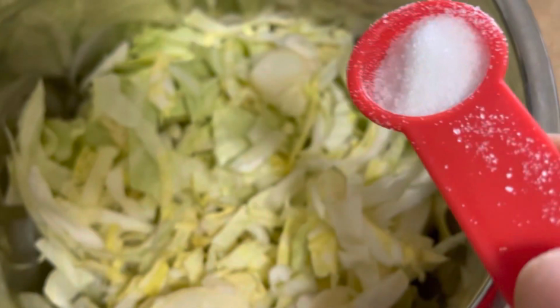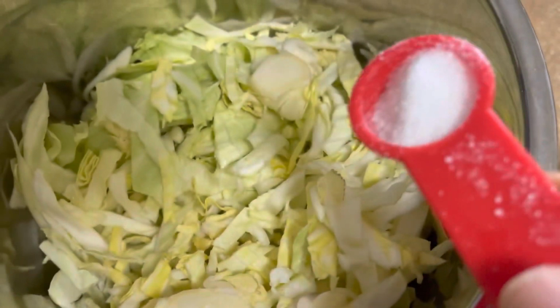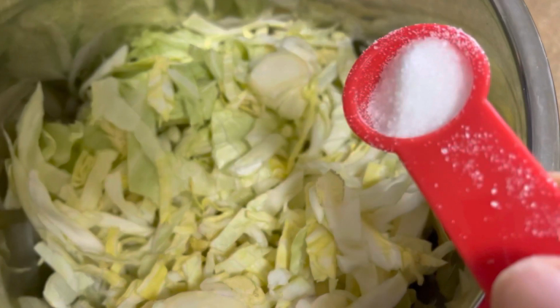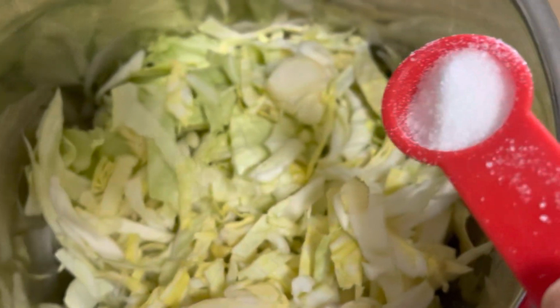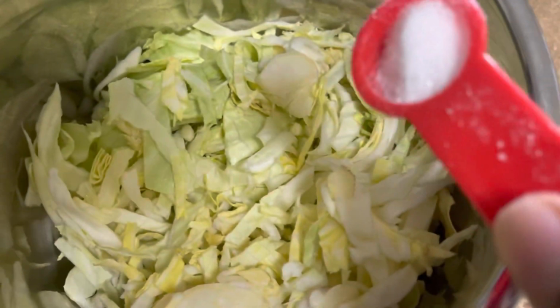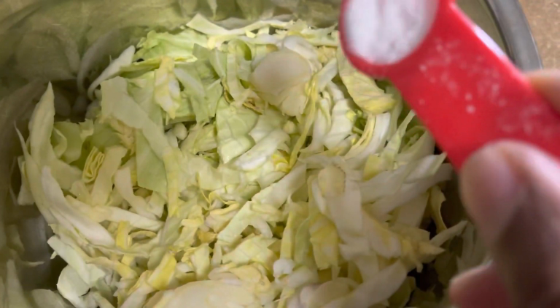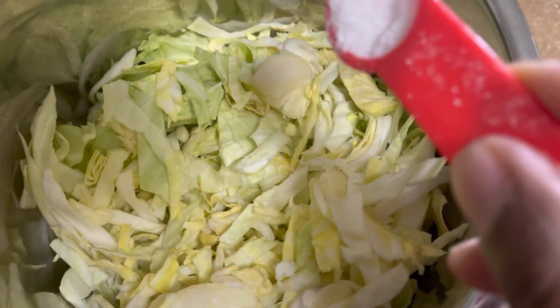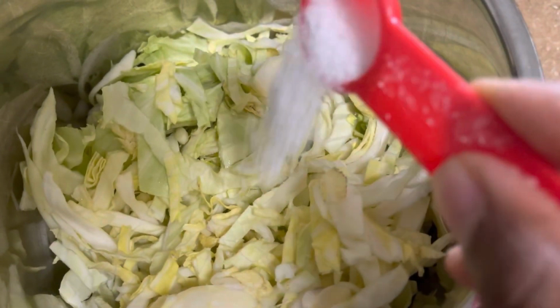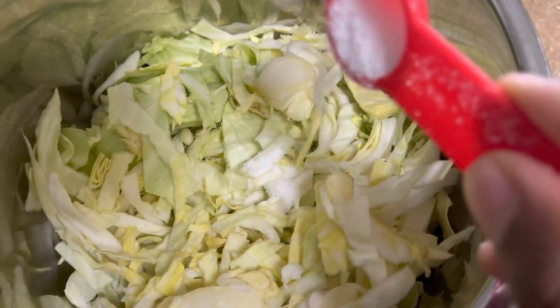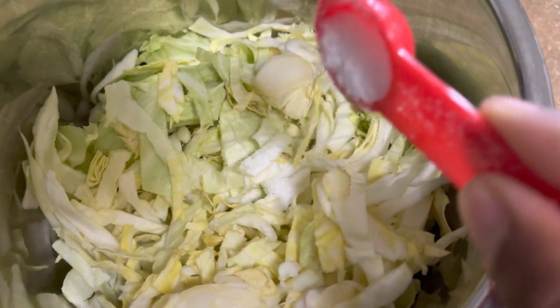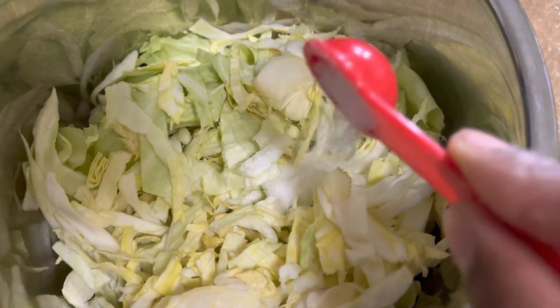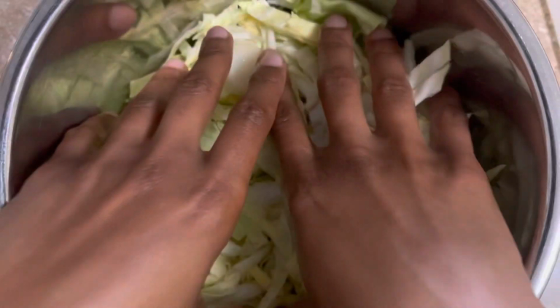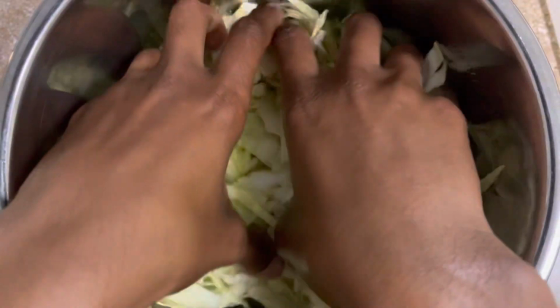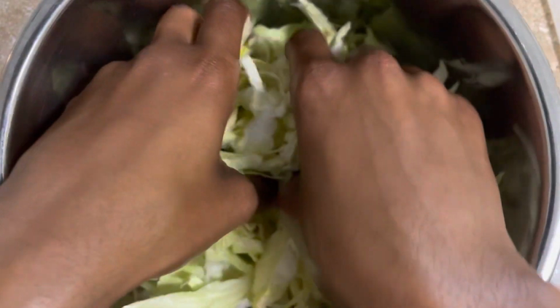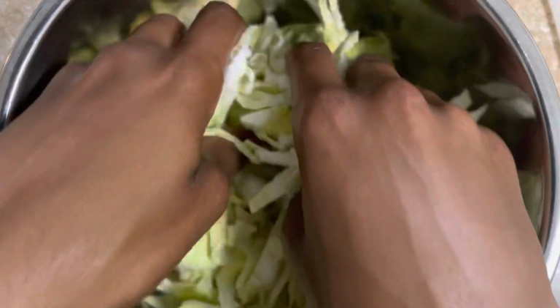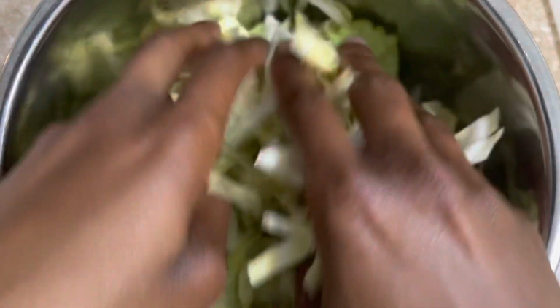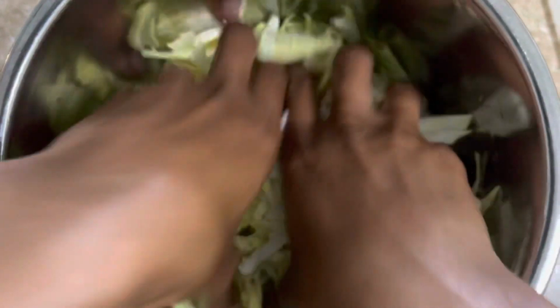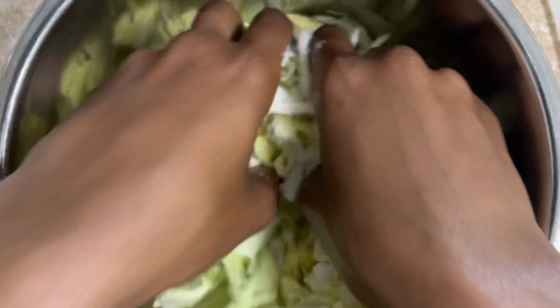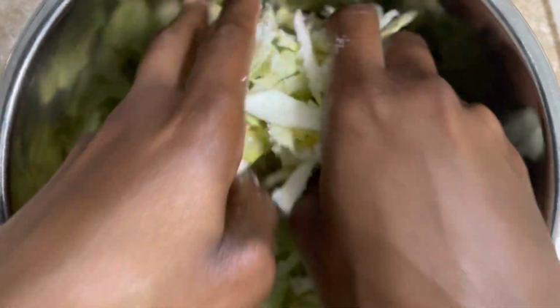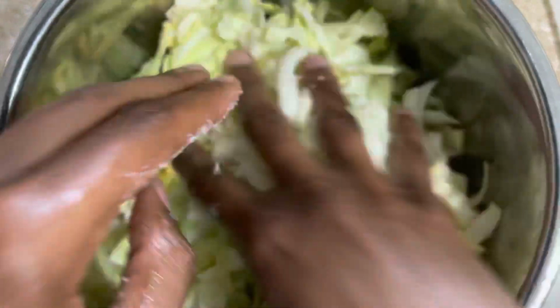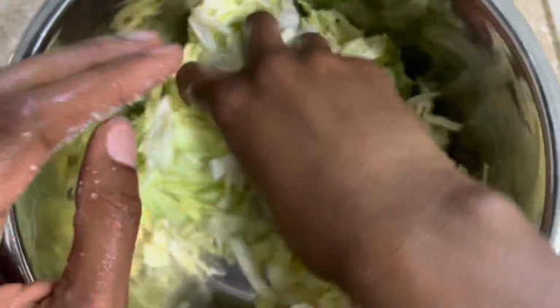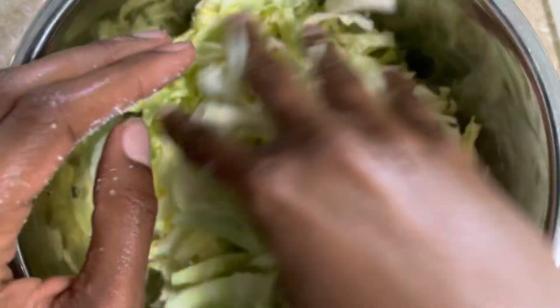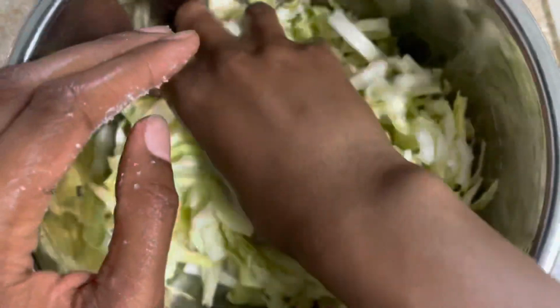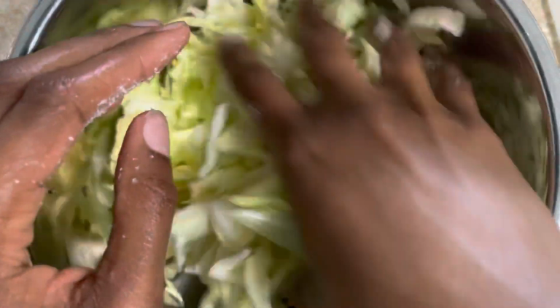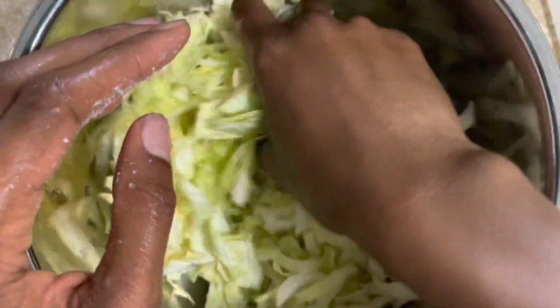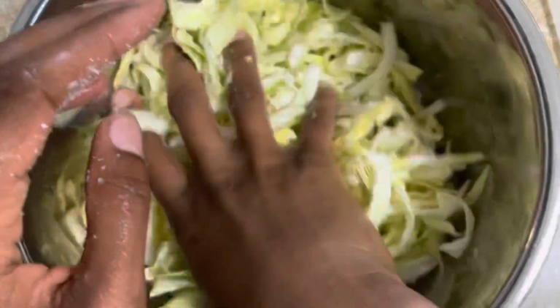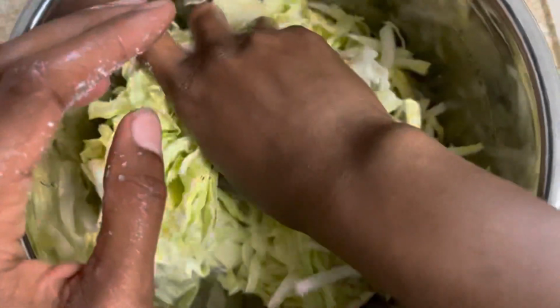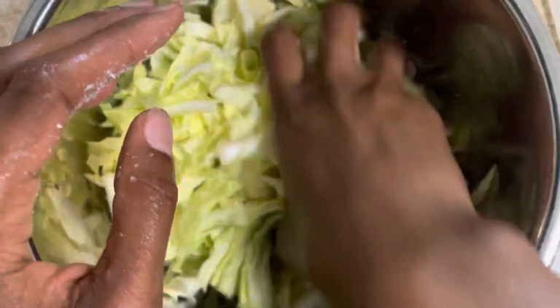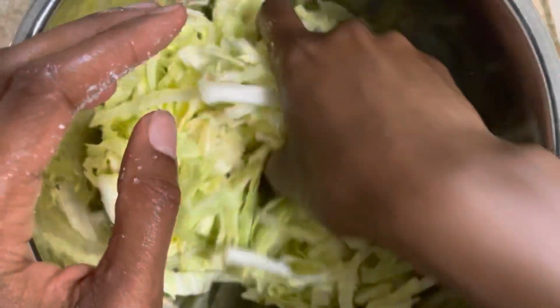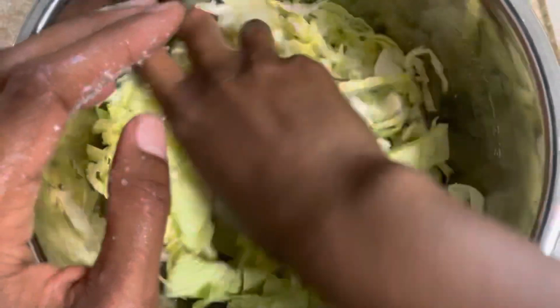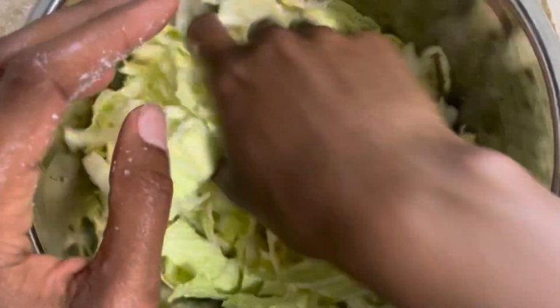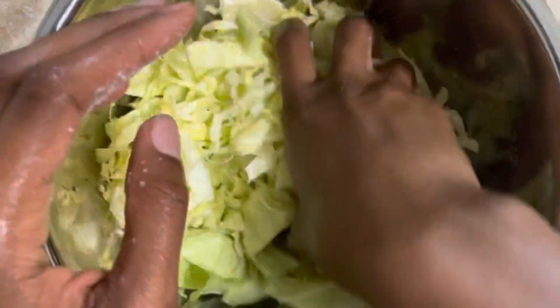Next, add one to two teaspoons of sea salt to the chopped cabbage. Massage the sea salt into the cabbage thoroughly until you start to see the liquid be drawn out of the cabbage.